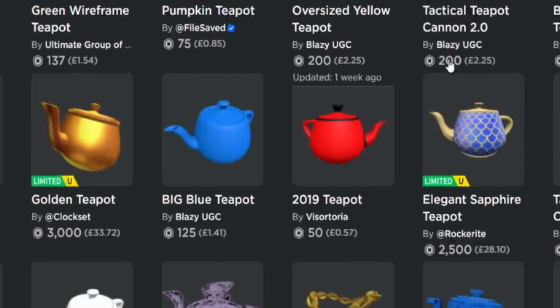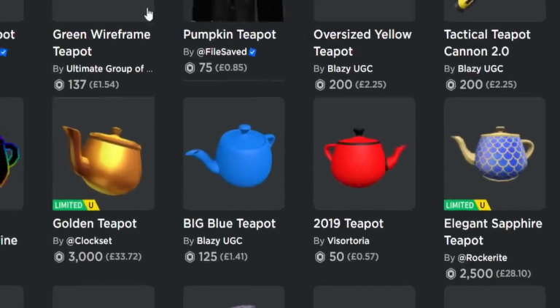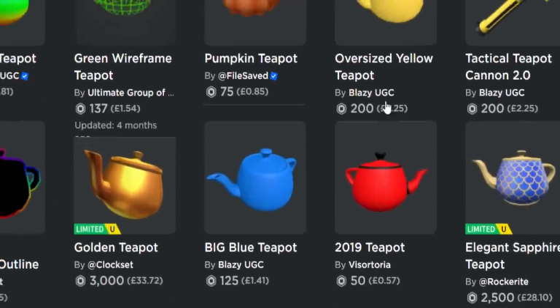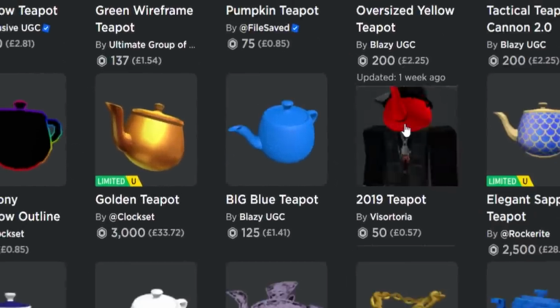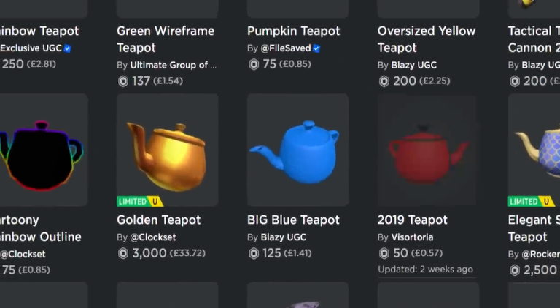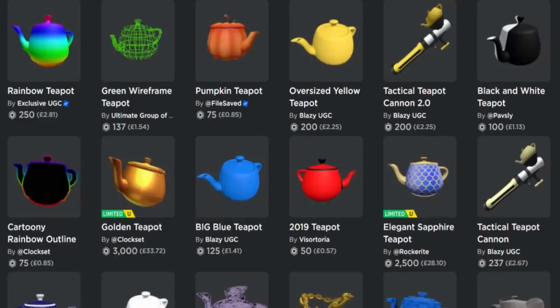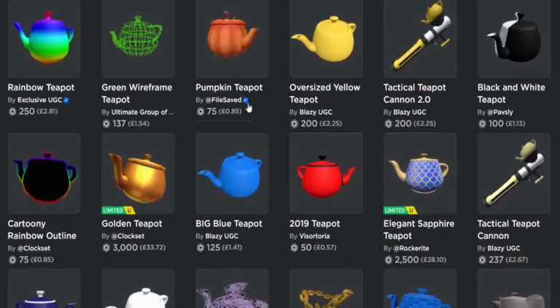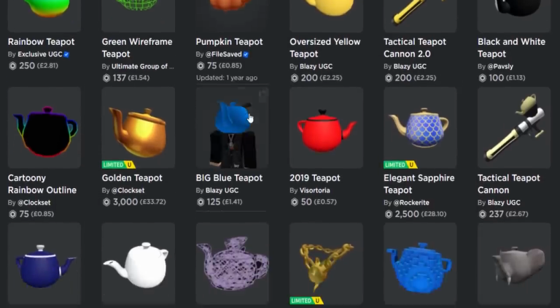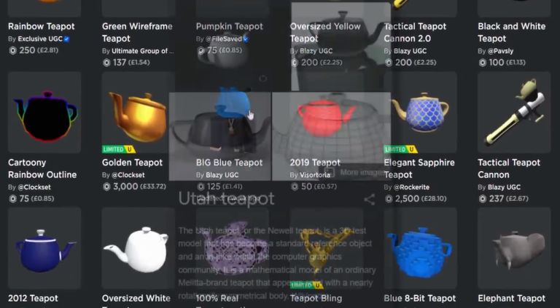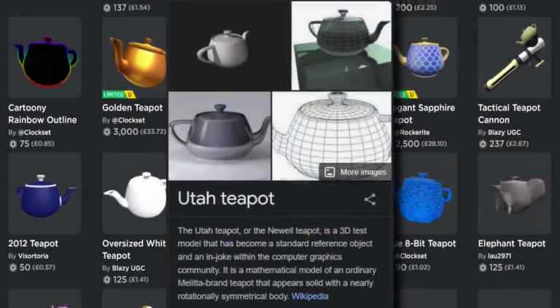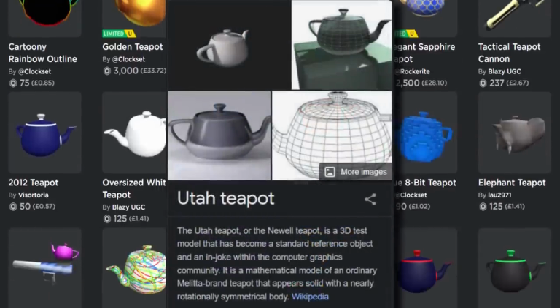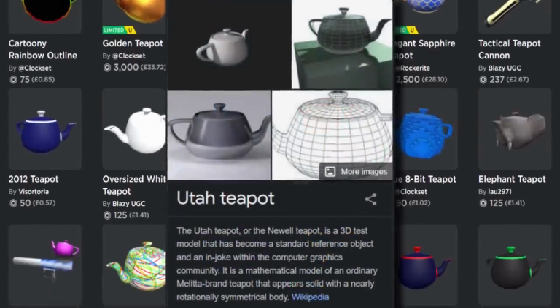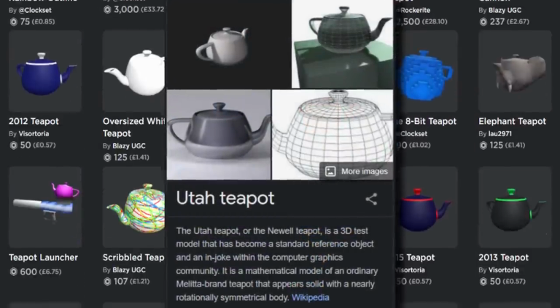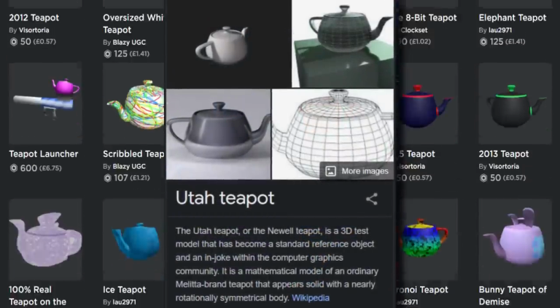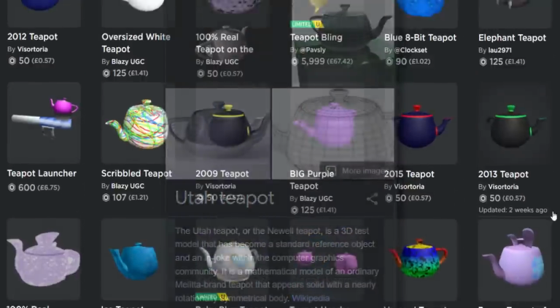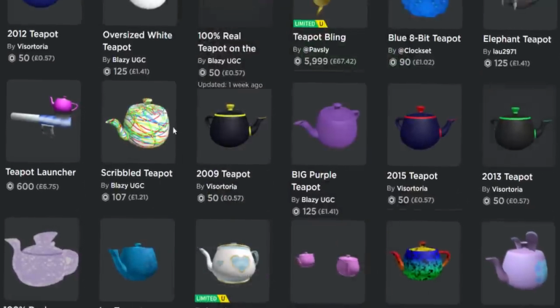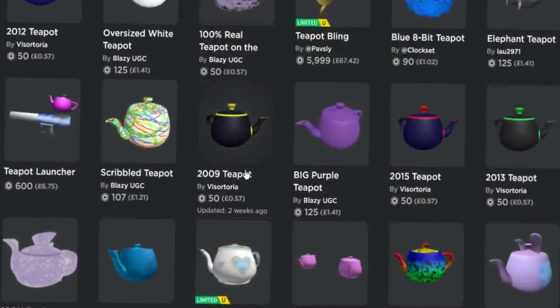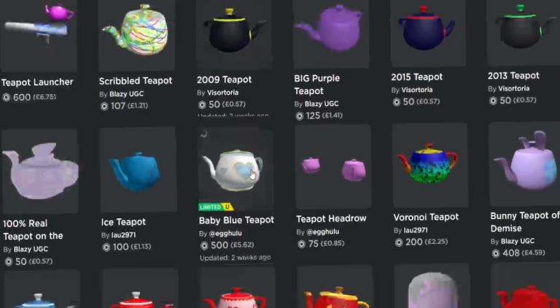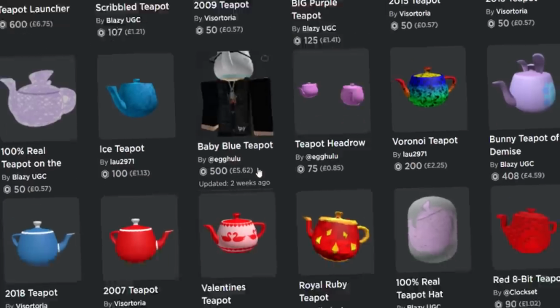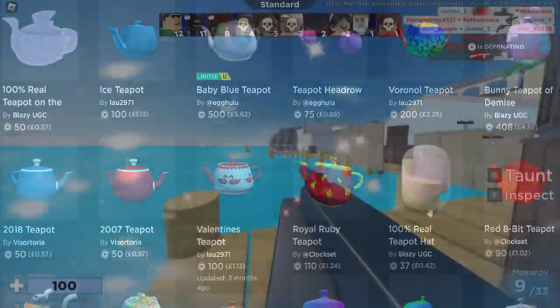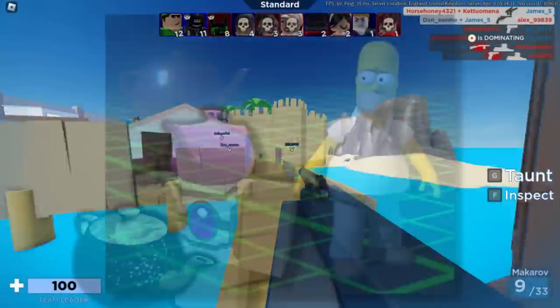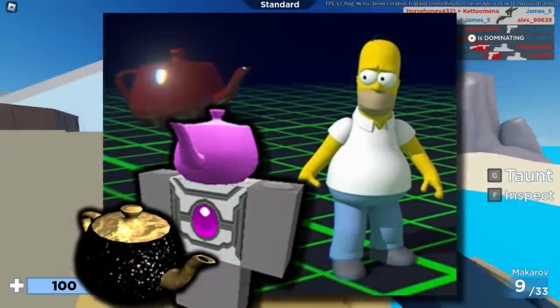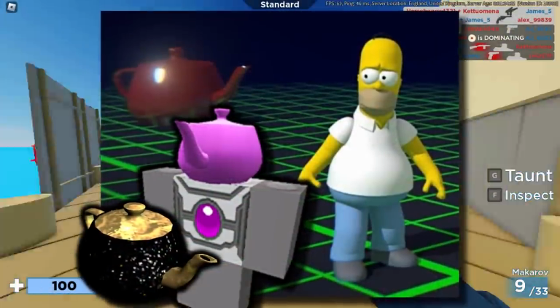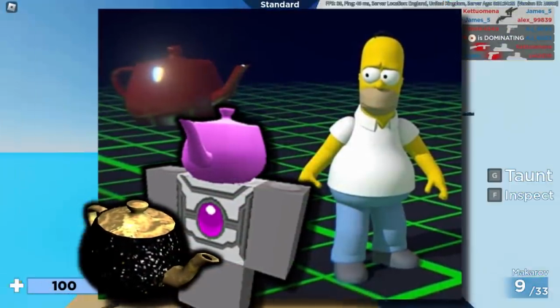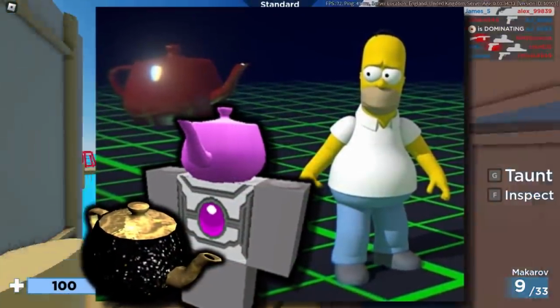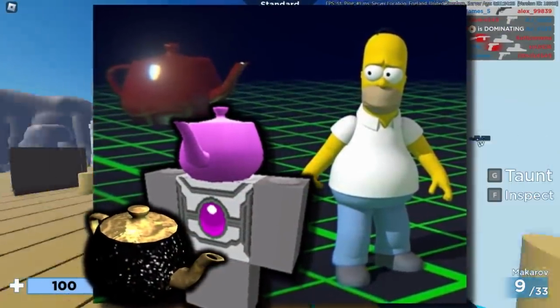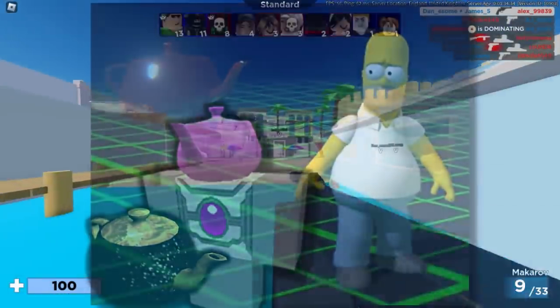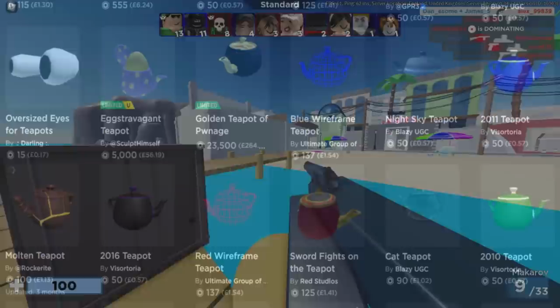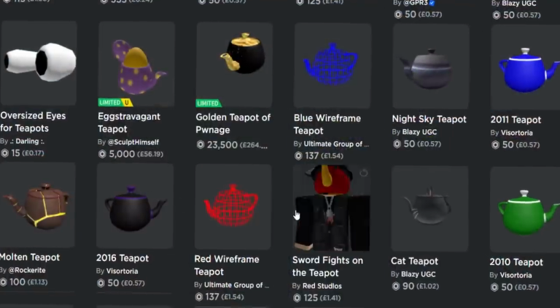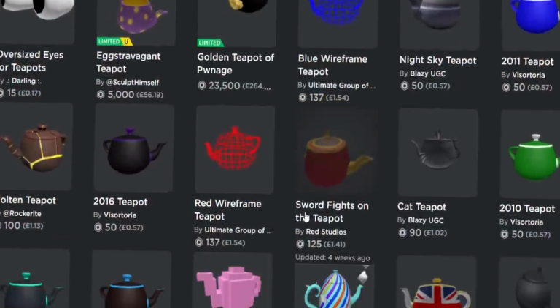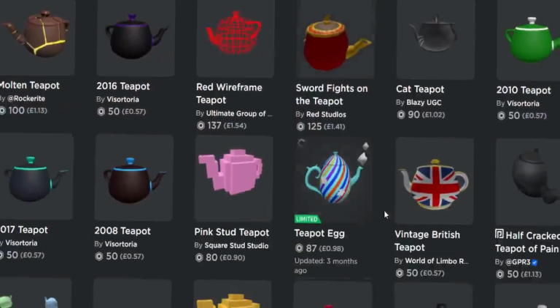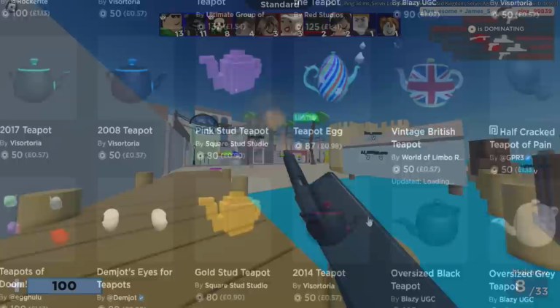Most of the teapot meshes are very similar — they're based off the Utah teapot, which is a copyright-free, public domain asset that everyone can use. So I wonder if Roblox just got sick of a few of them and banned a couple, but it seems like most of them are still here.